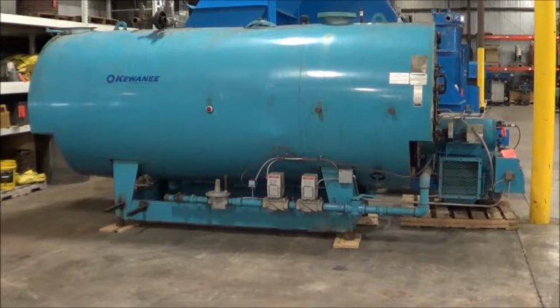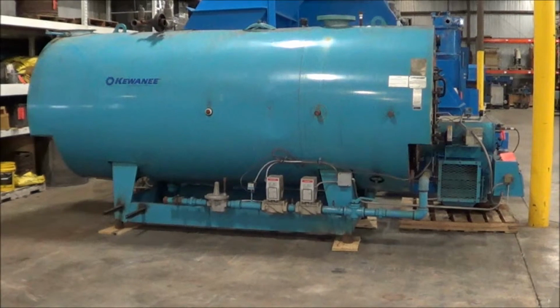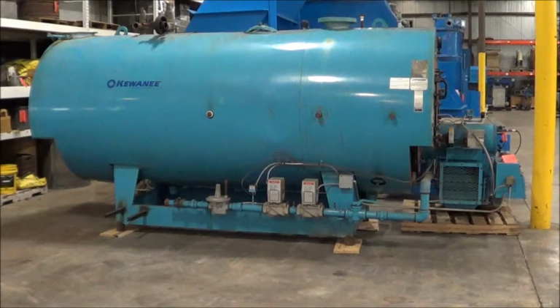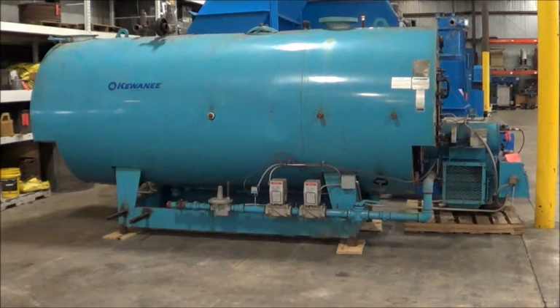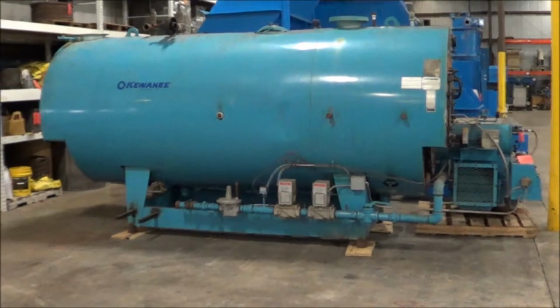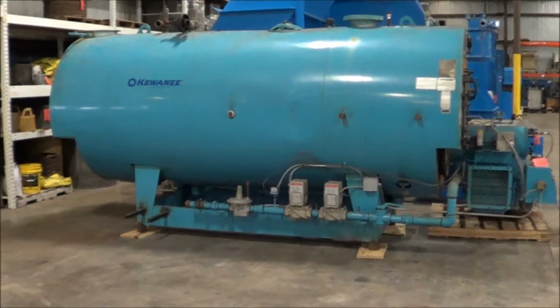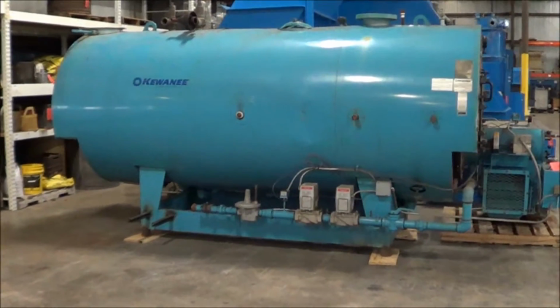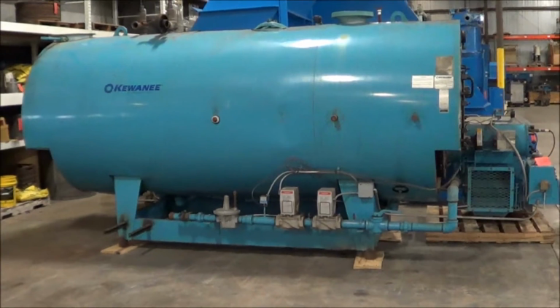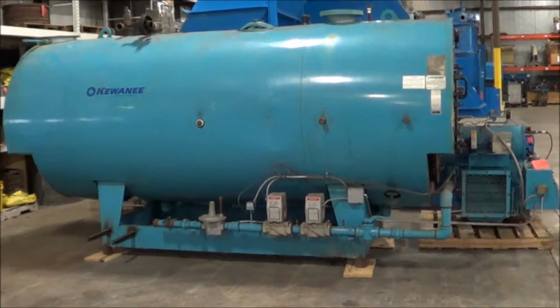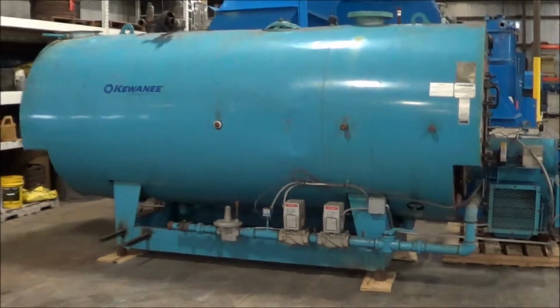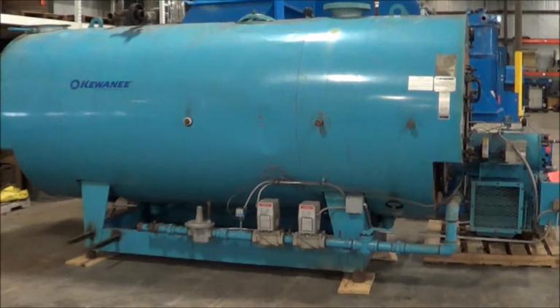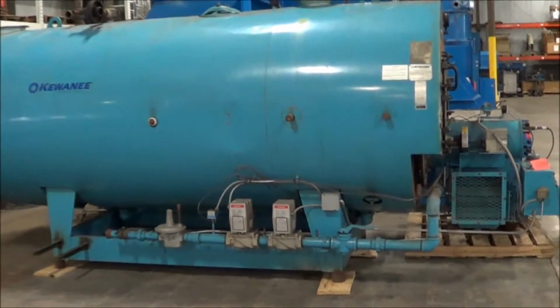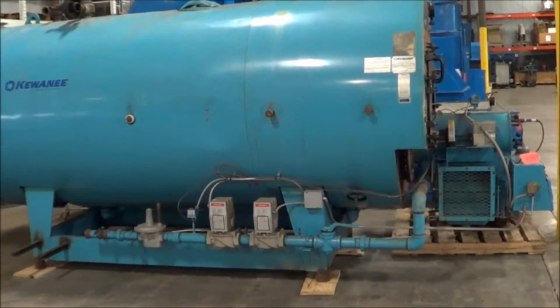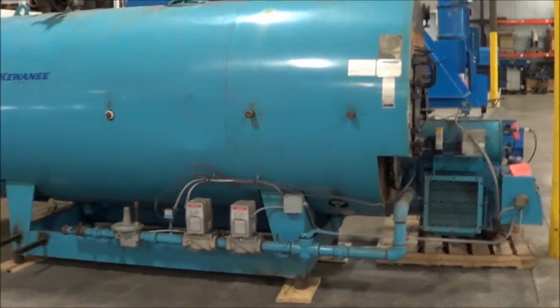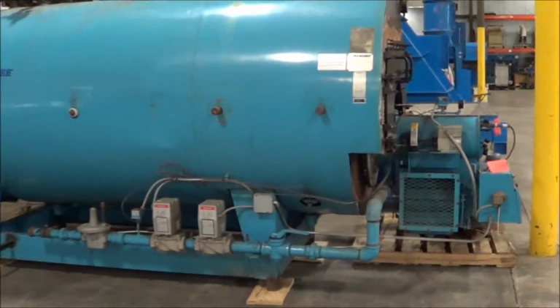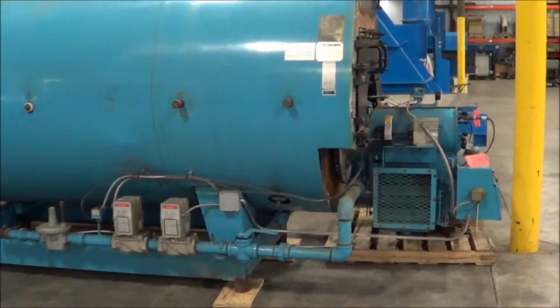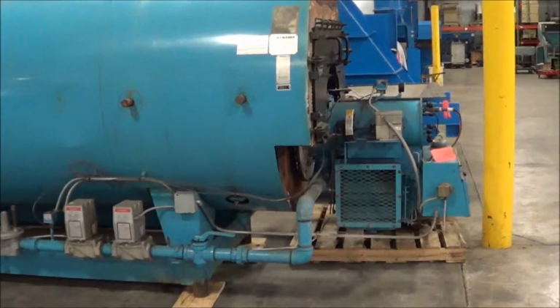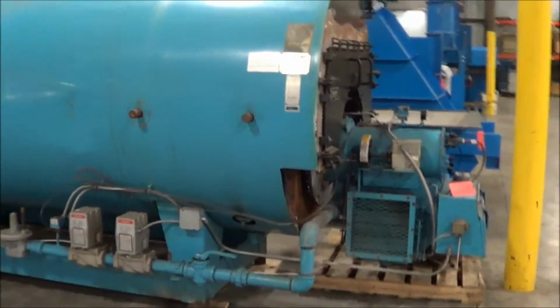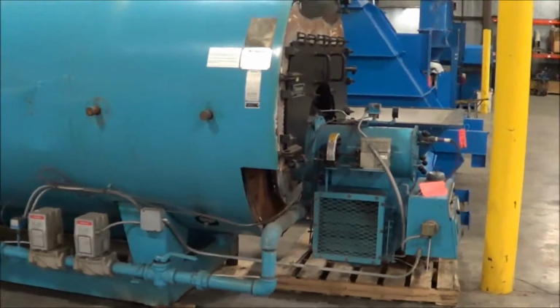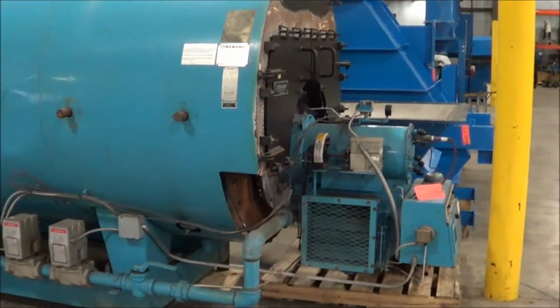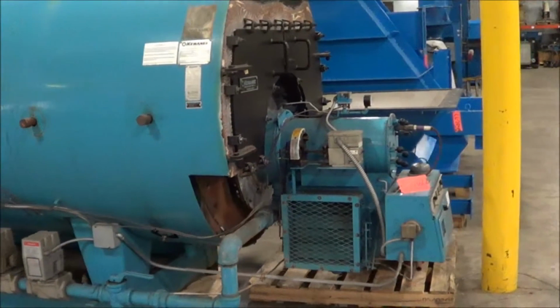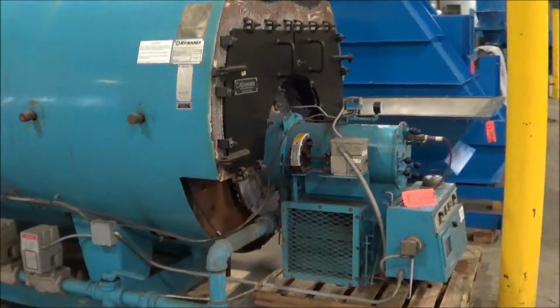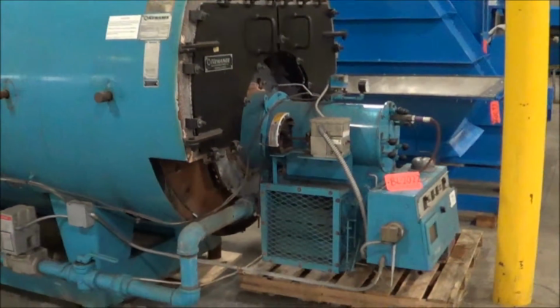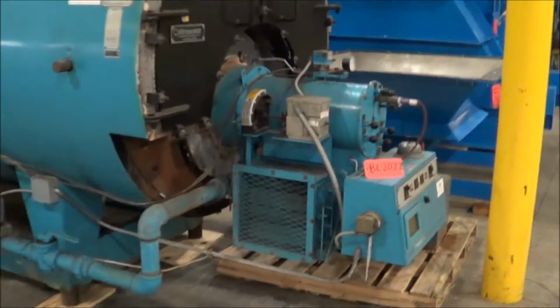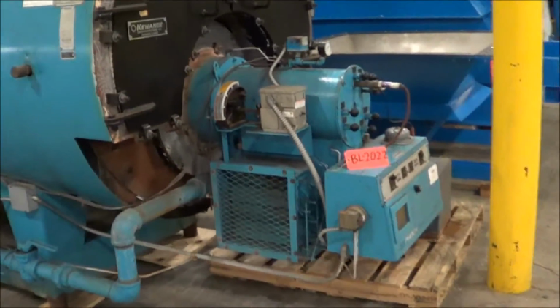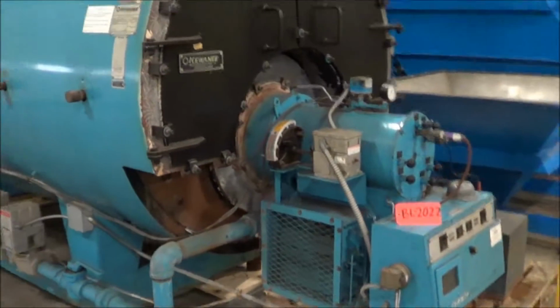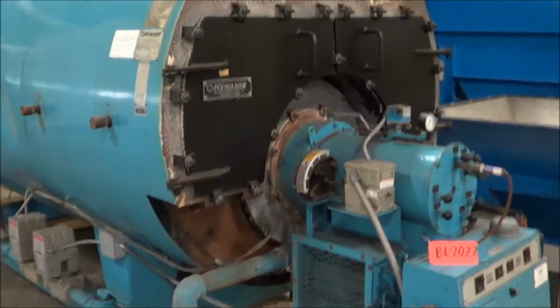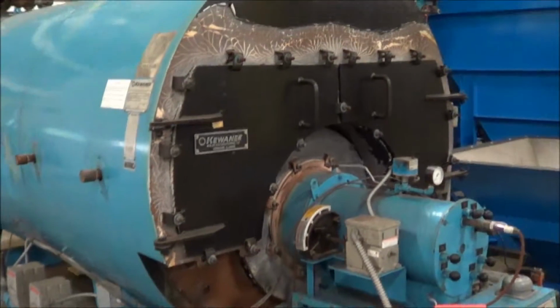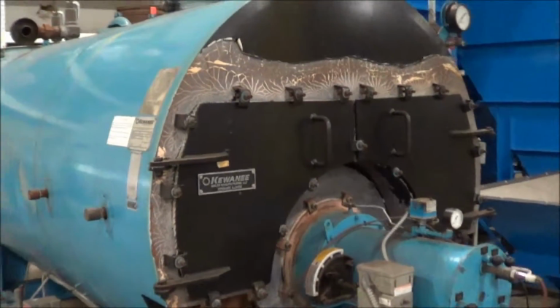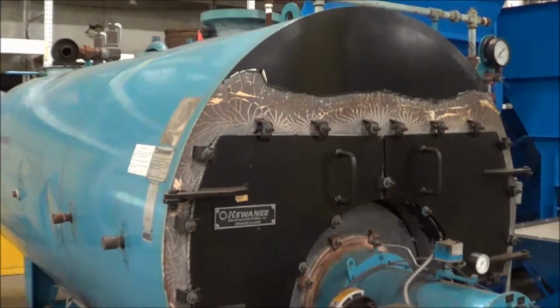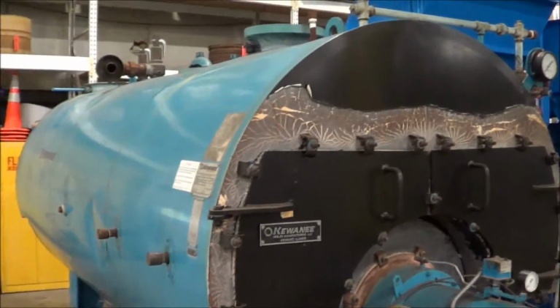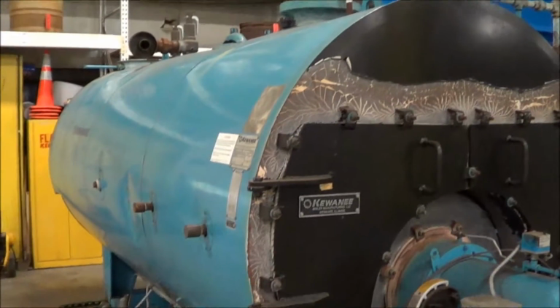Hello, you're looking at a Kiwani 150 horsepower steam boiler brought to you by Lanco. This unit is a 150 psi steam boiler that was recently taken out of service.